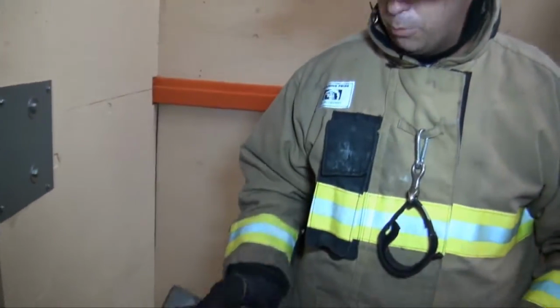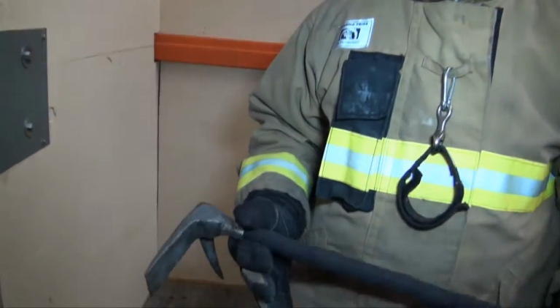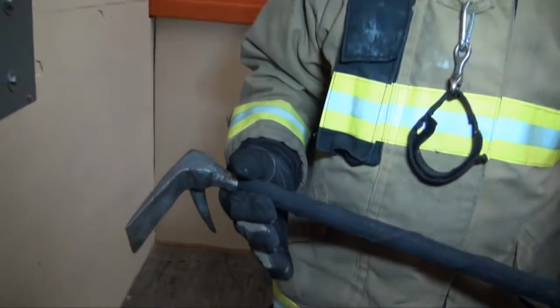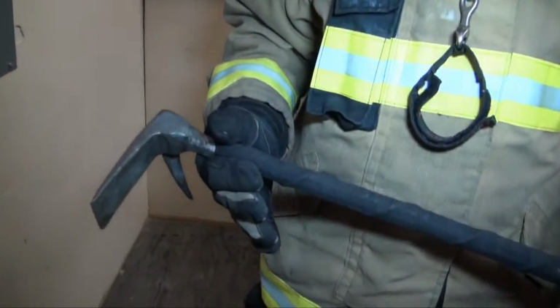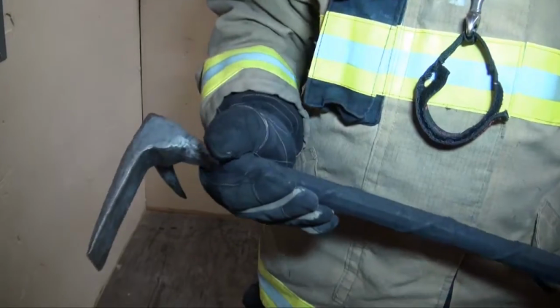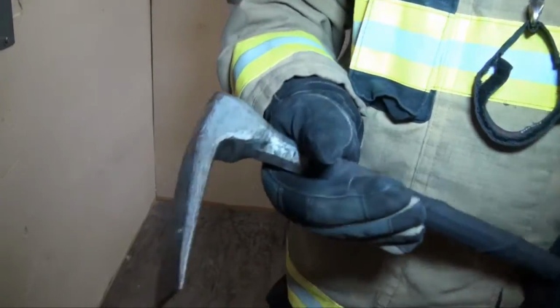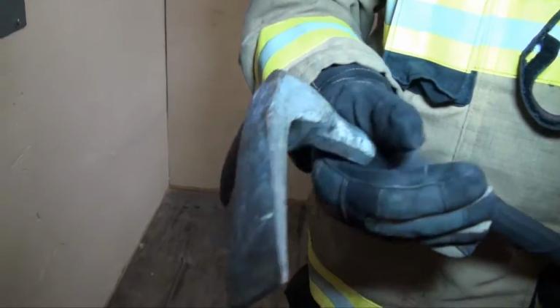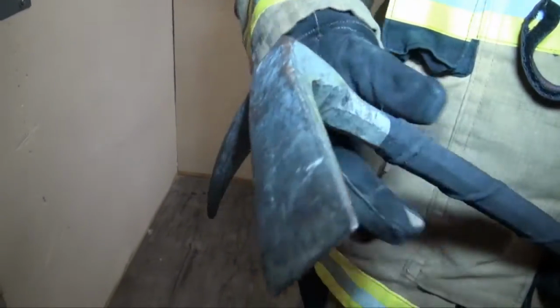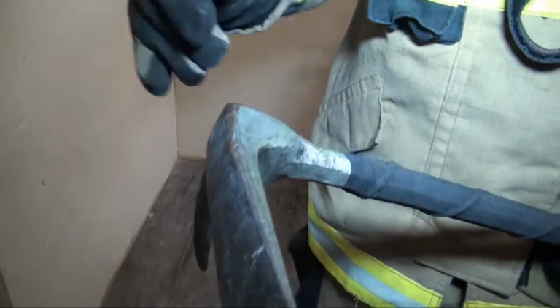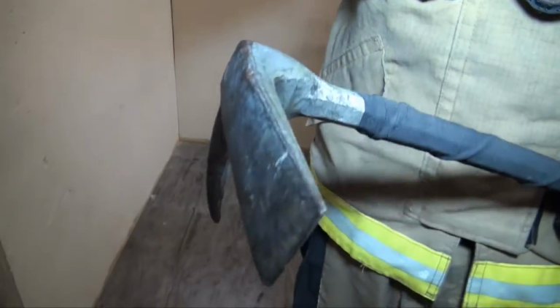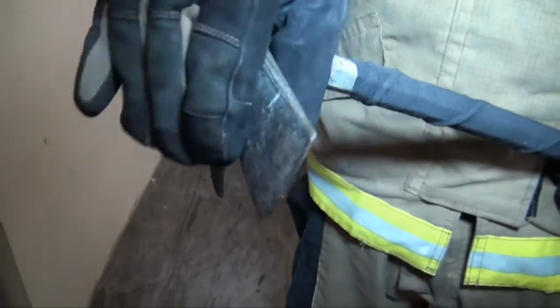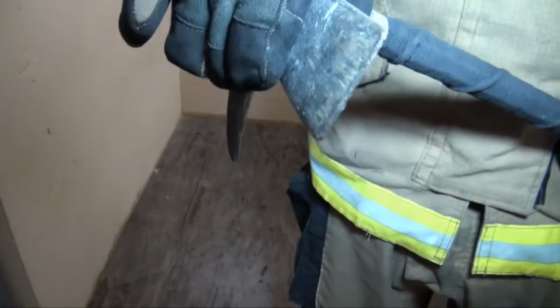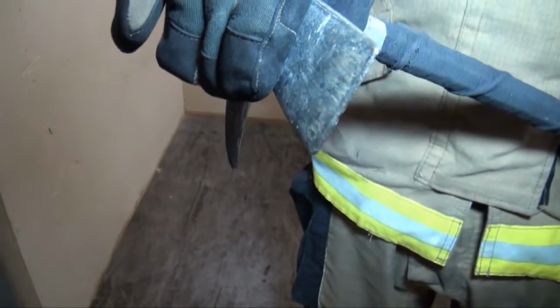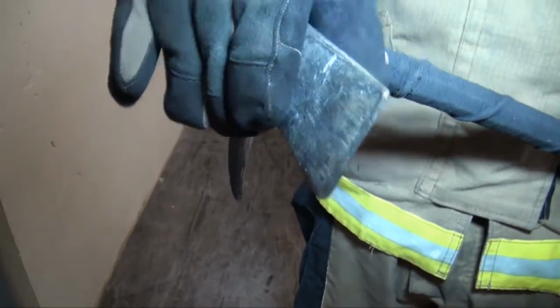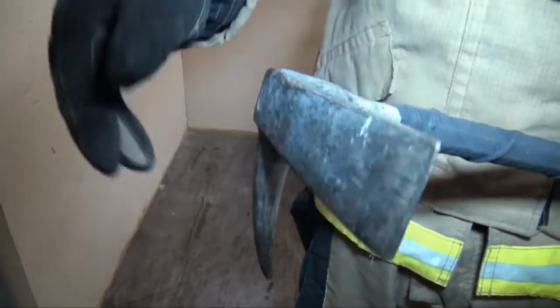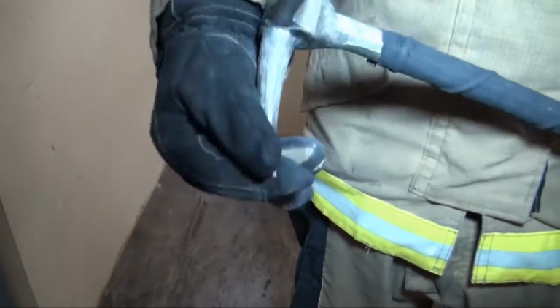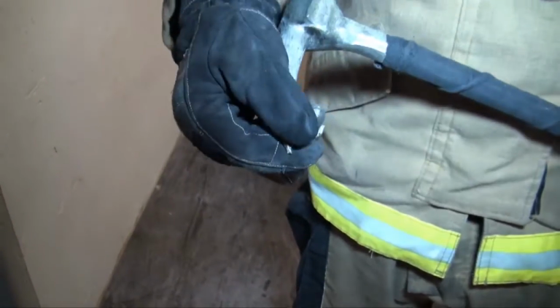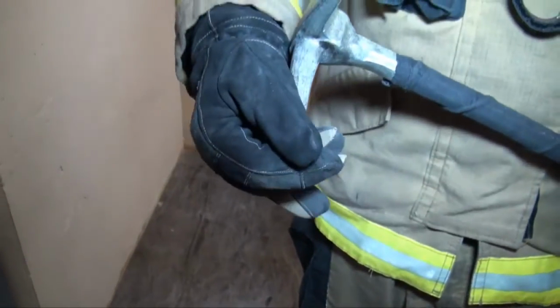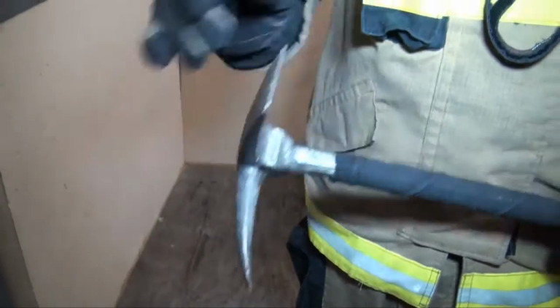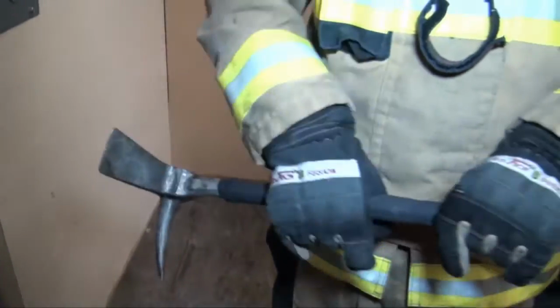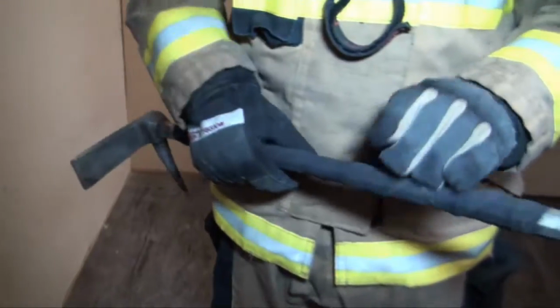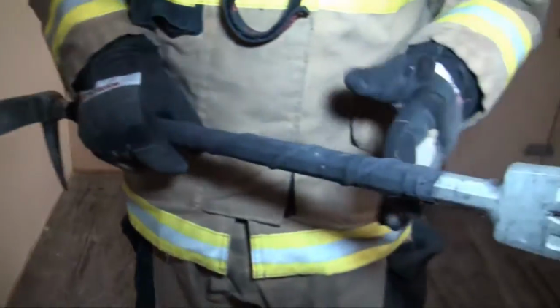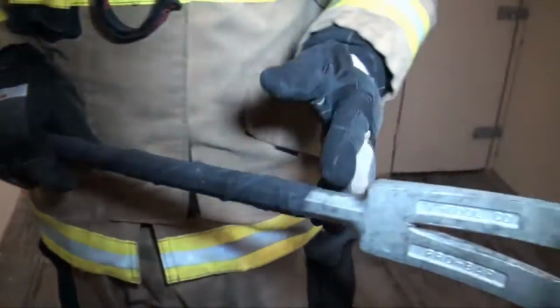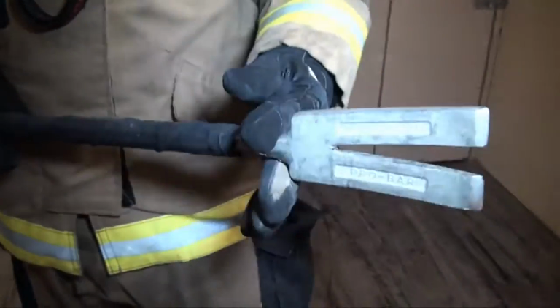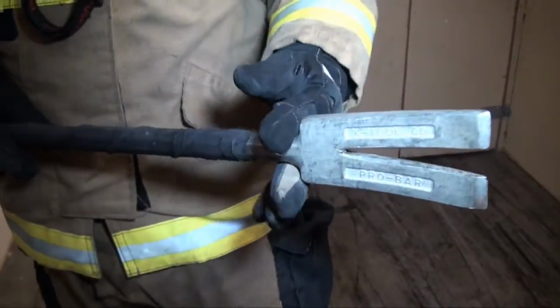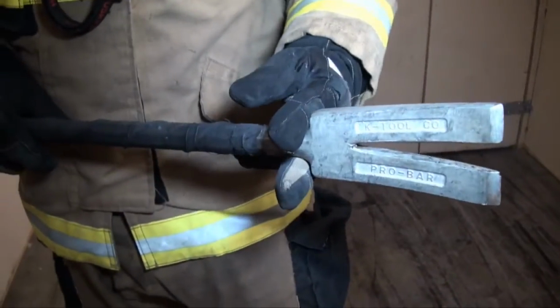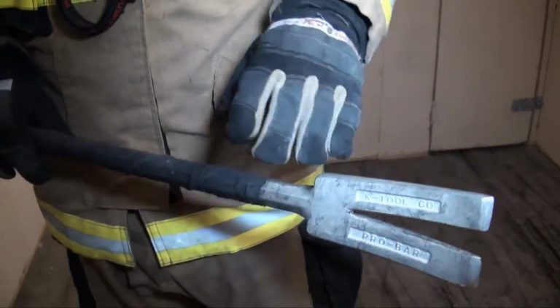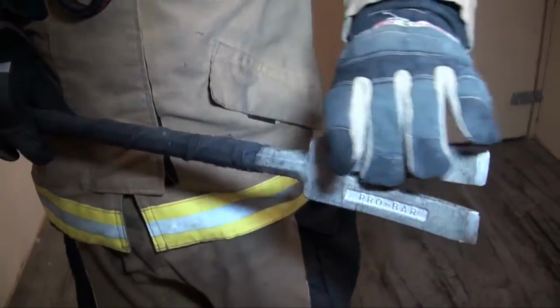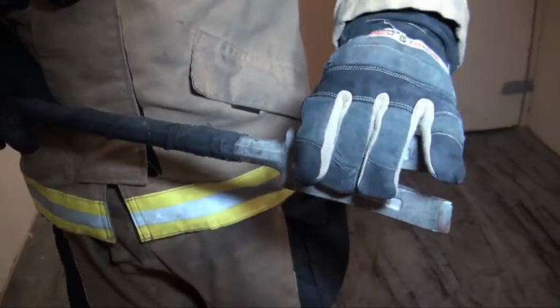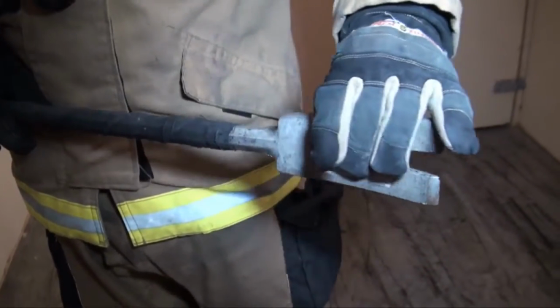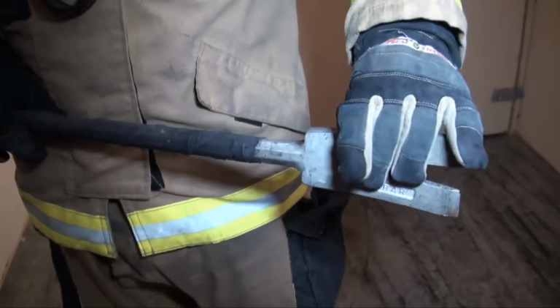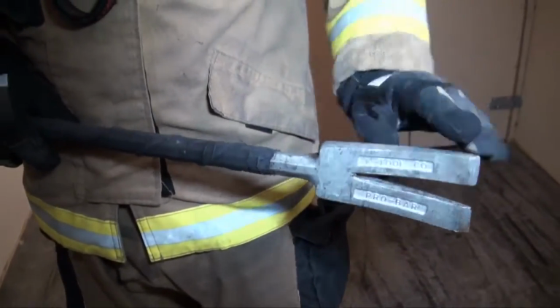I'm just going to go over the basic anatomy of the tool real quick. This is the adze end of the tool. This is the pike end of the tool. These are considered the shoulders of the tool, and this is the crotch of the tool.